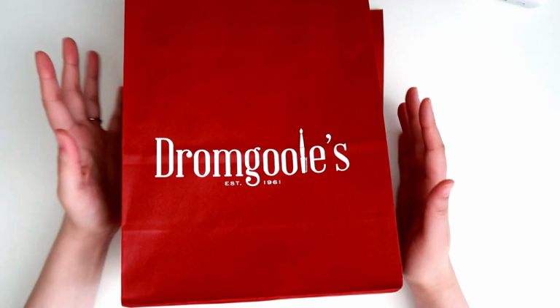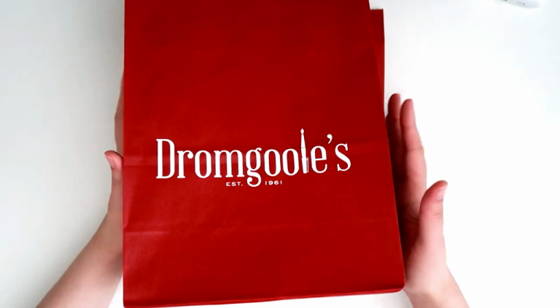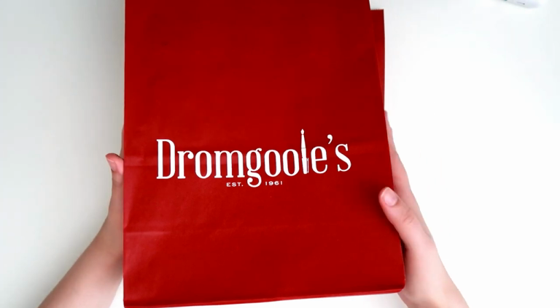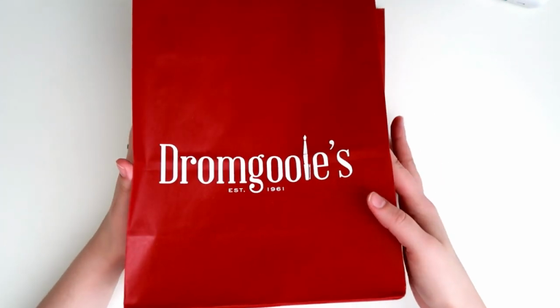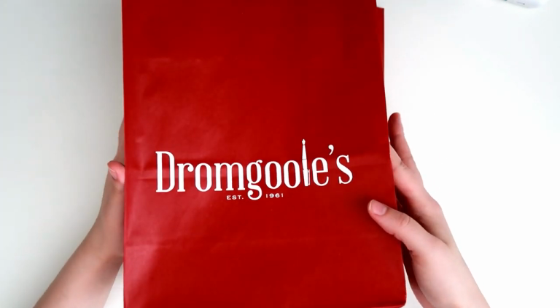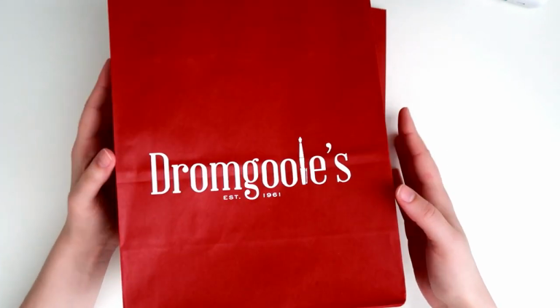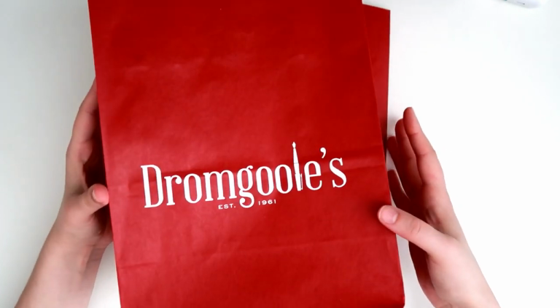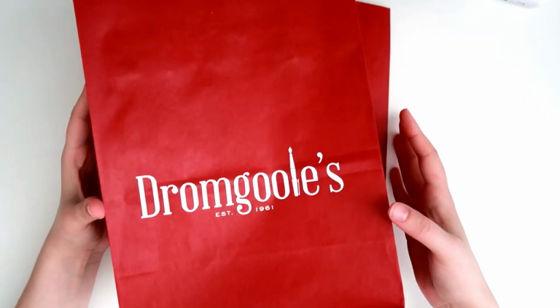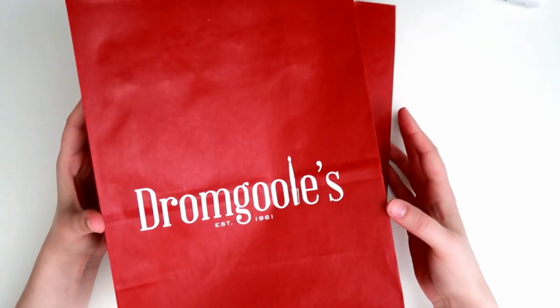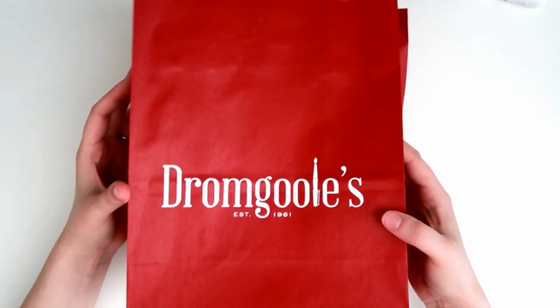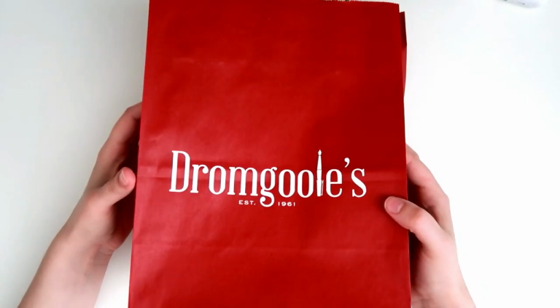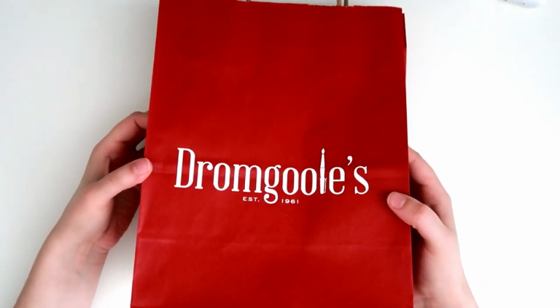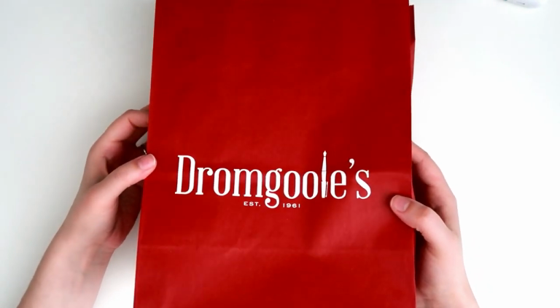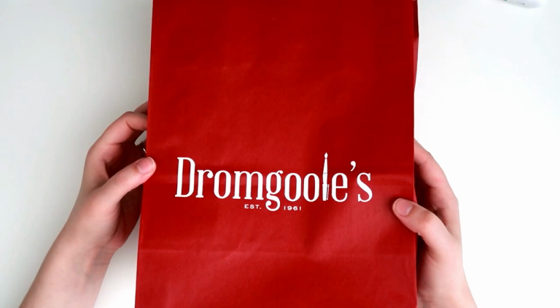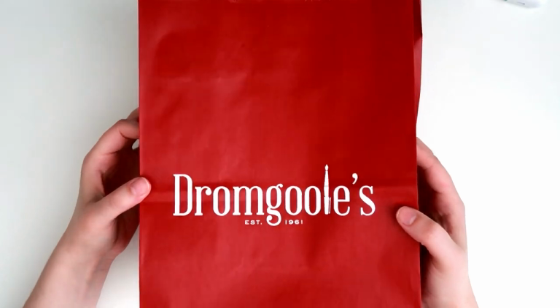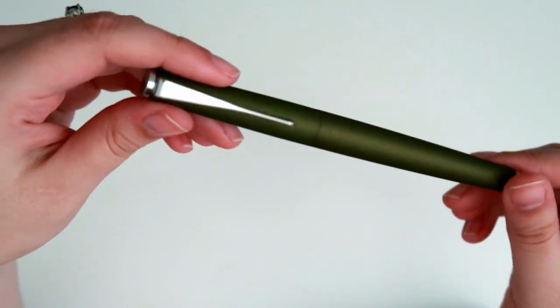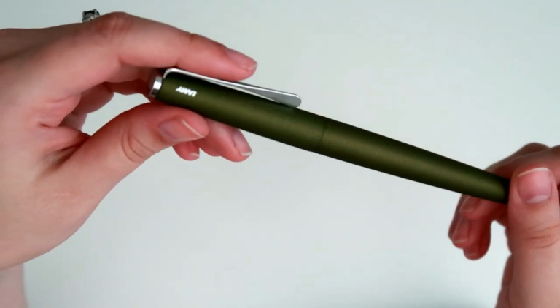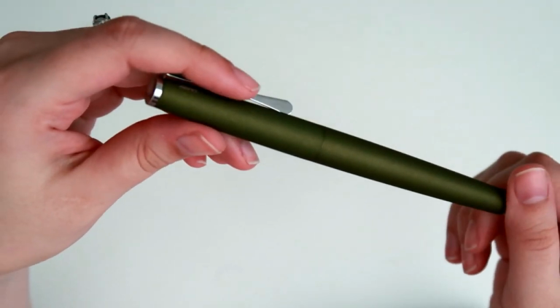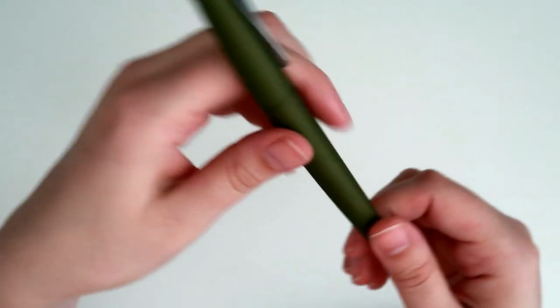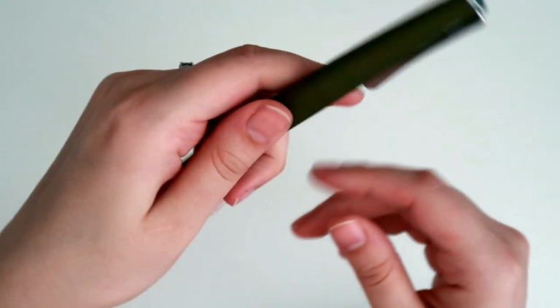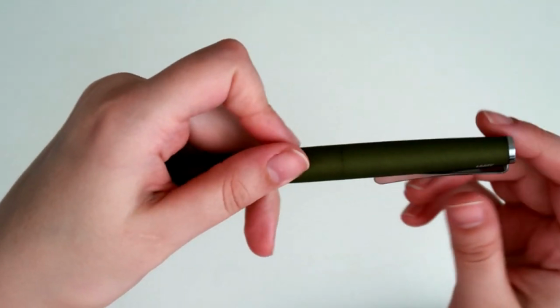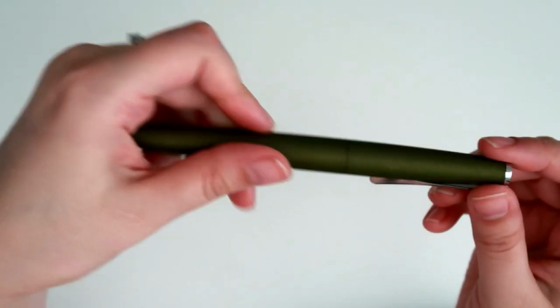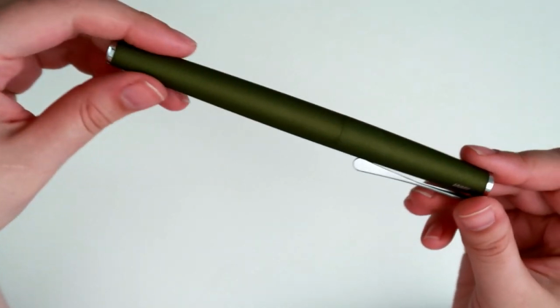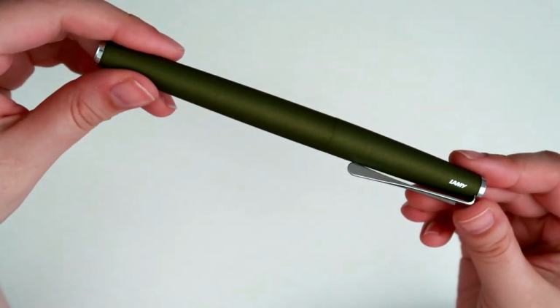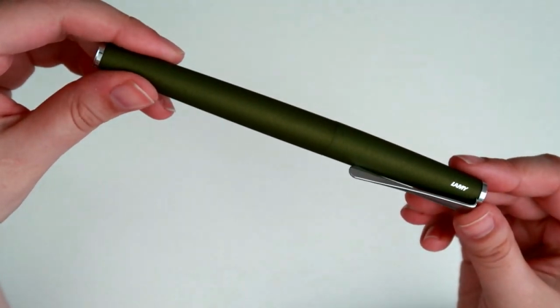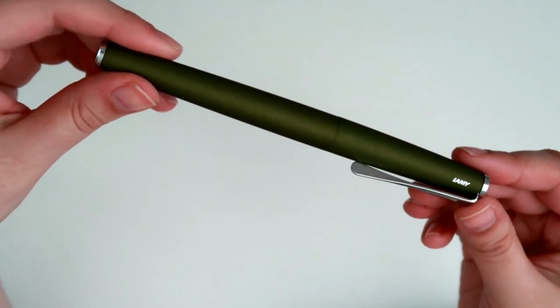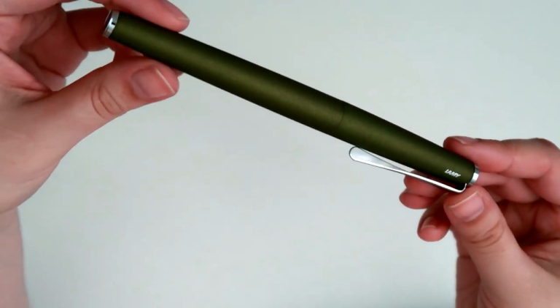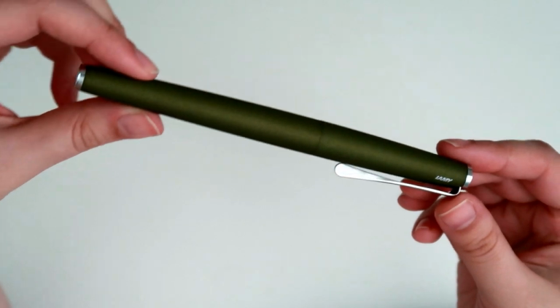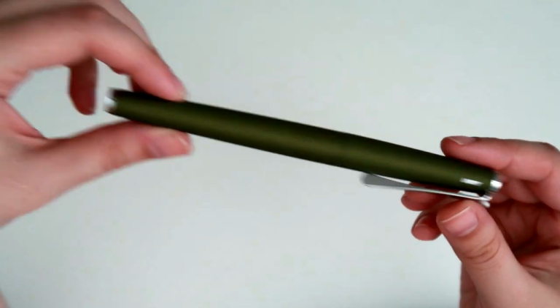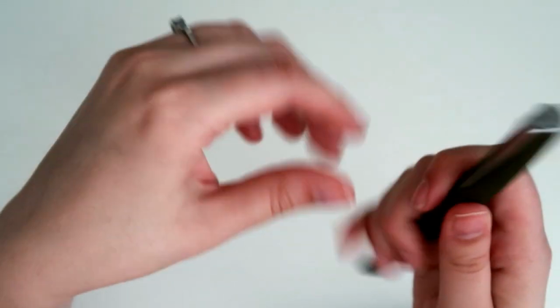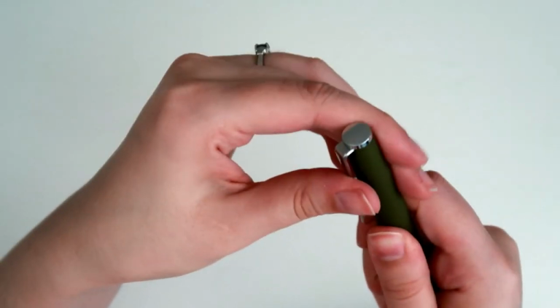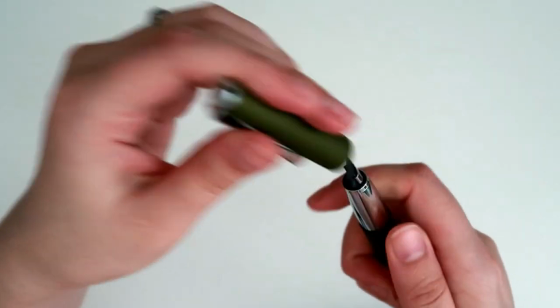Hello again! Today's video is actually an item I purchased as a gift for someone. I wanted to get her something that will hopefully bring her joy — a fountain pen. I just thought she'd appreciate a fancy pen for her fancy new job, and I love buying fountain pens.